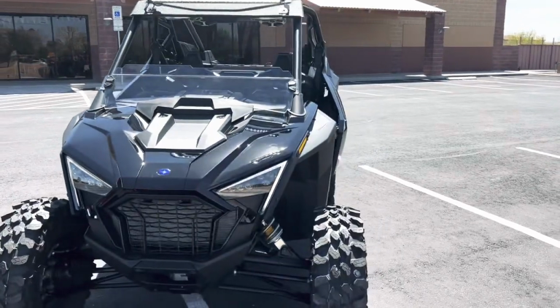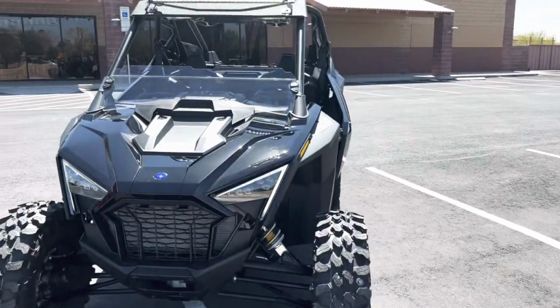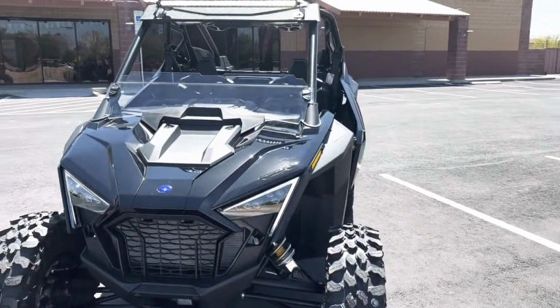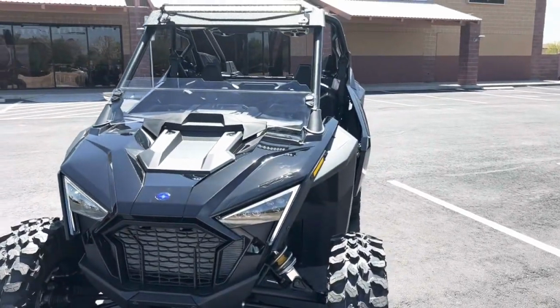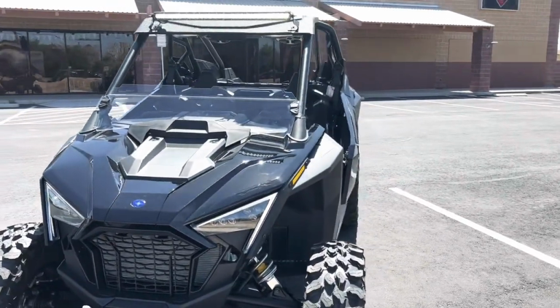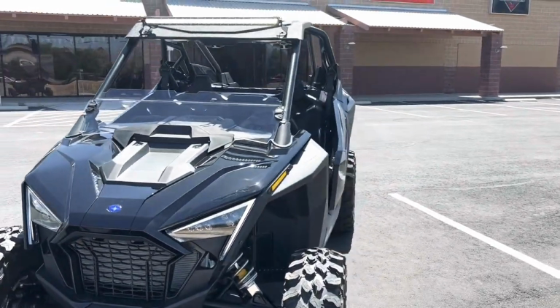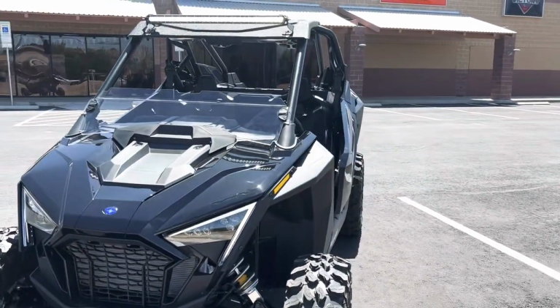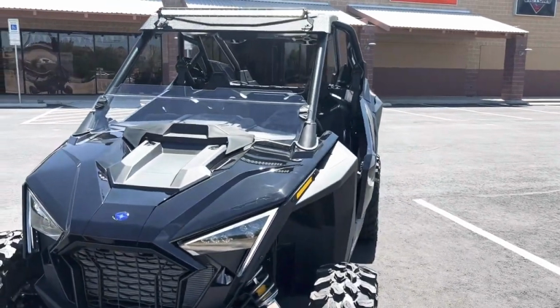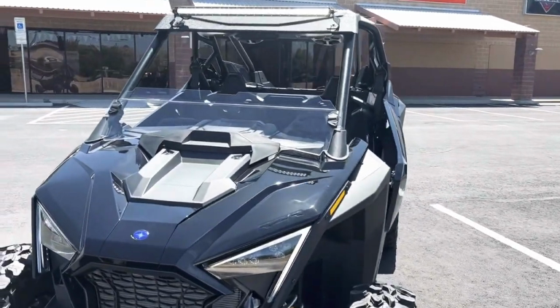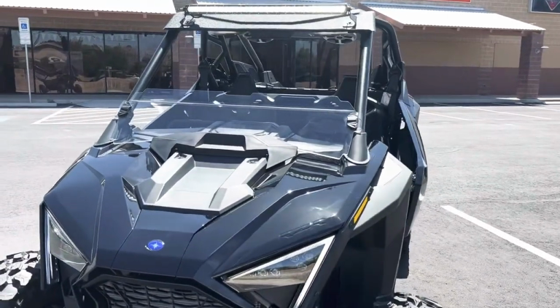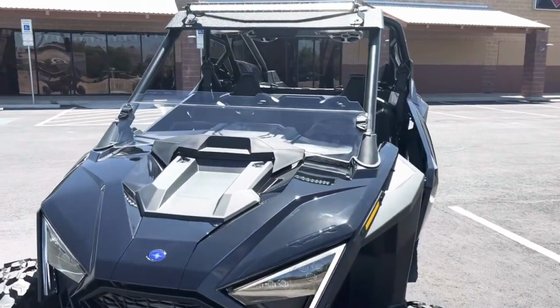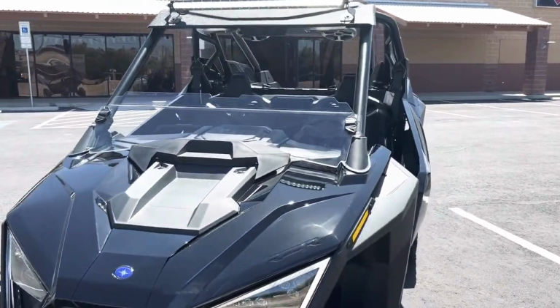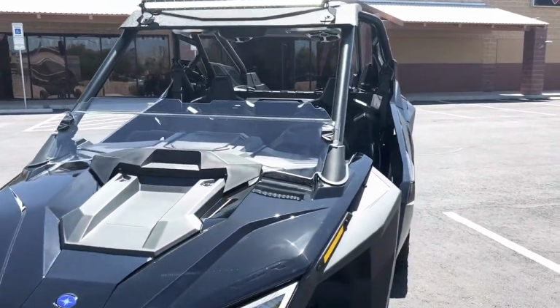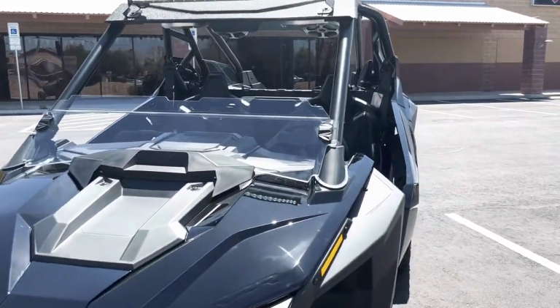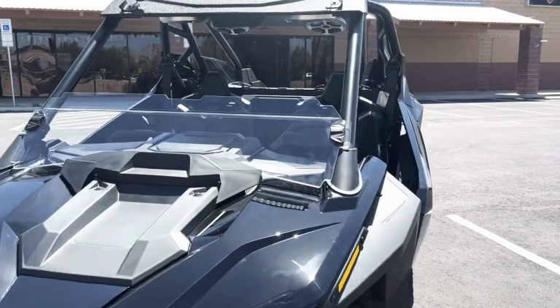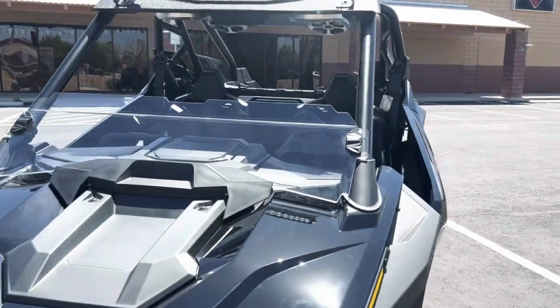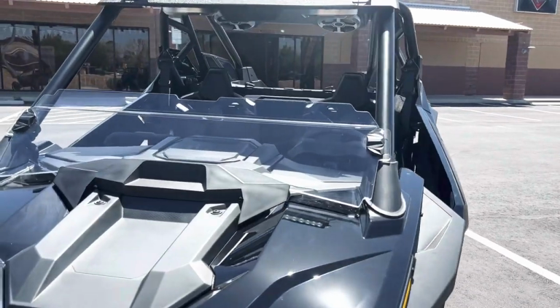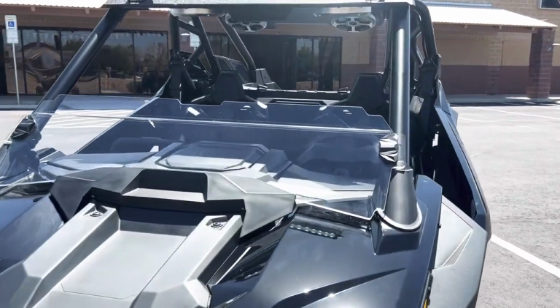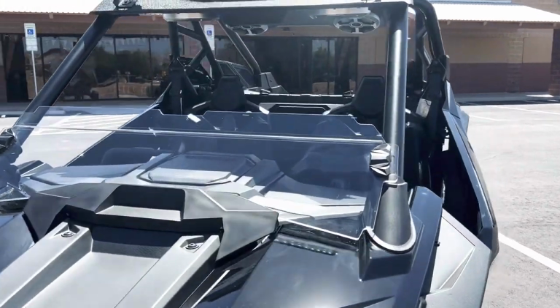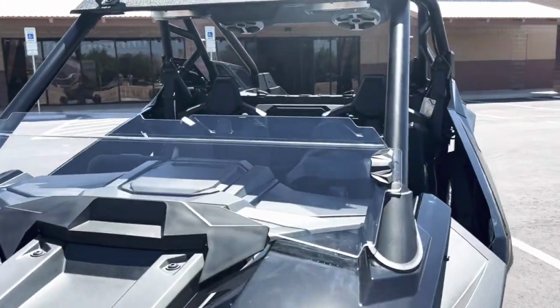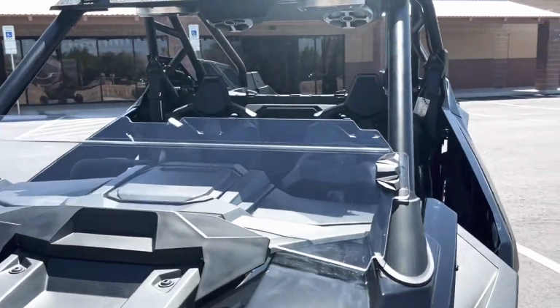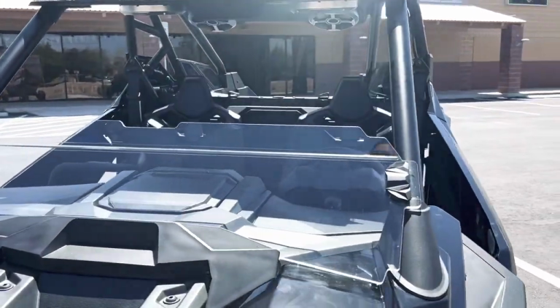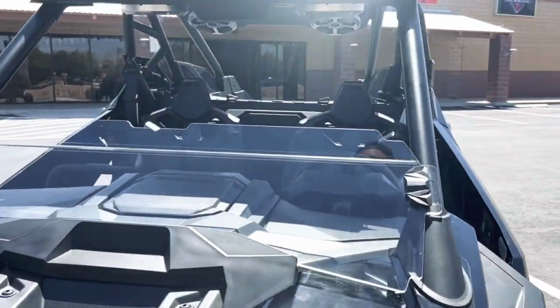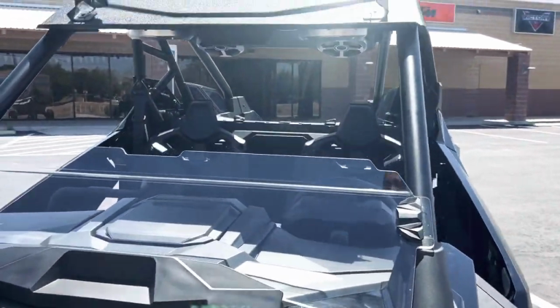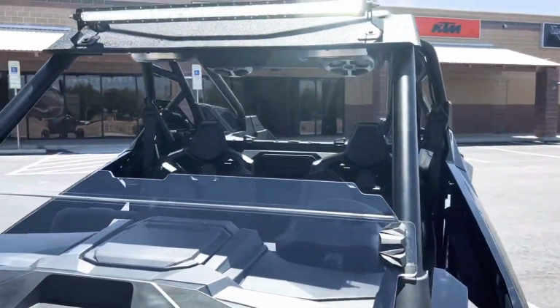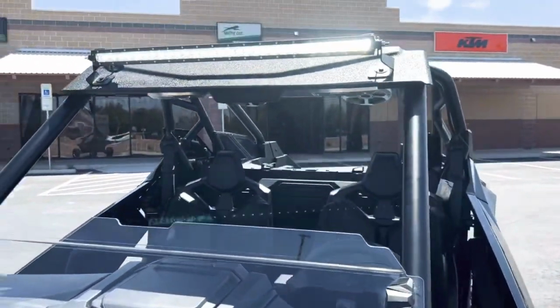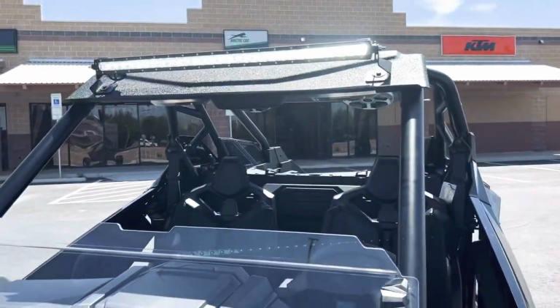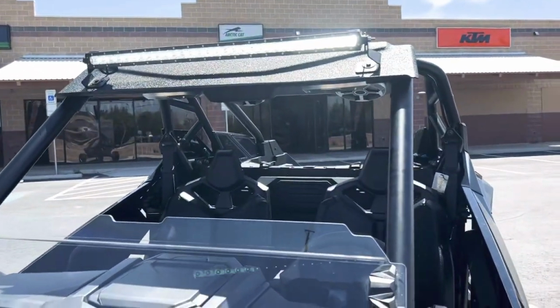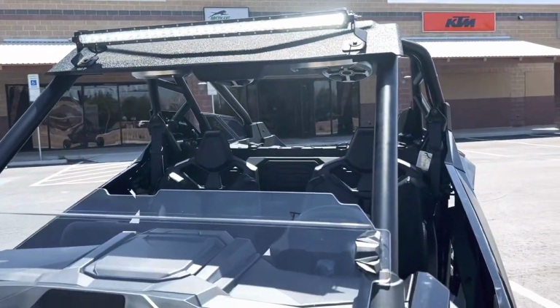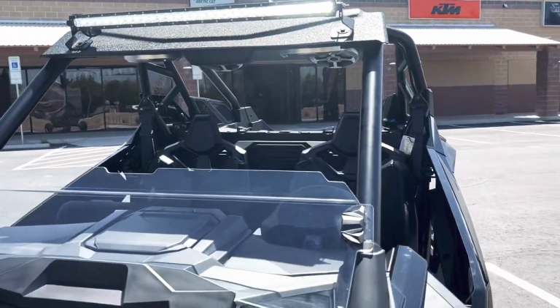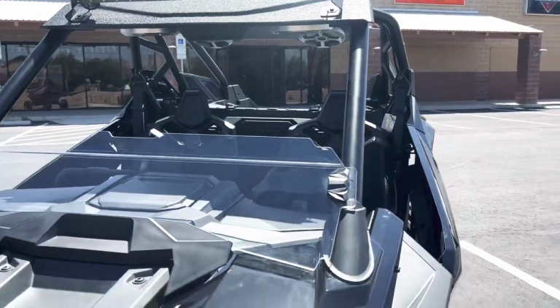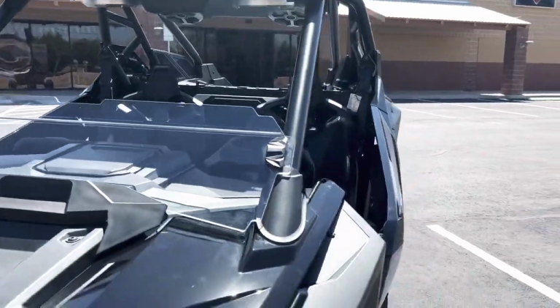This one, we didn't put too many accessories on it. We put the half windshield, and what that's going to do is deflect wind flow from coming into the cabin while still providing a nice airflow for that cool breeze.